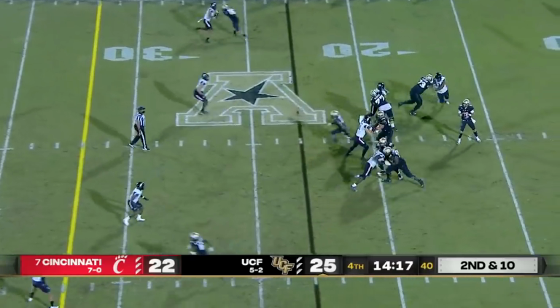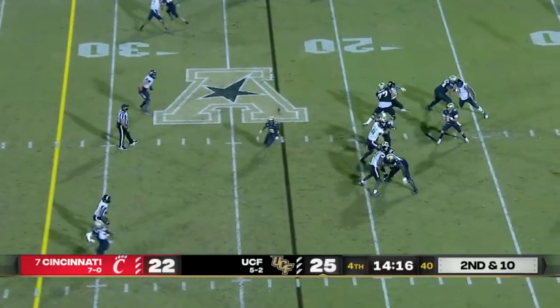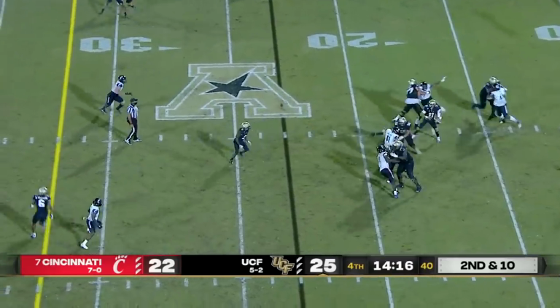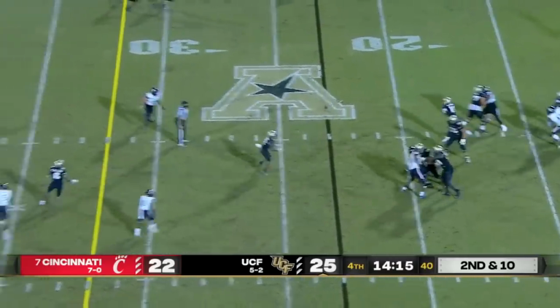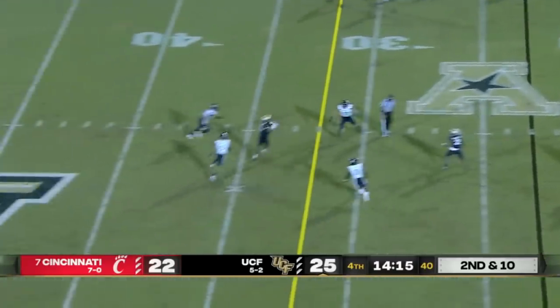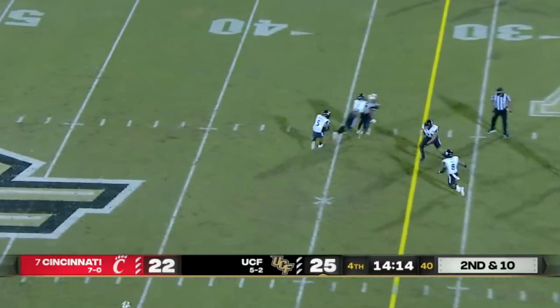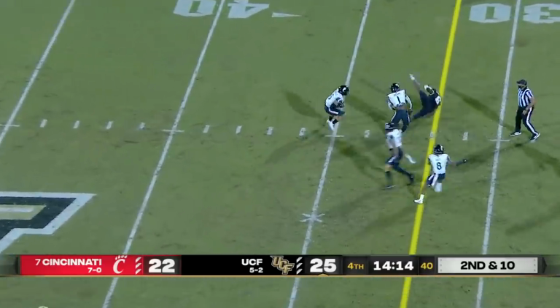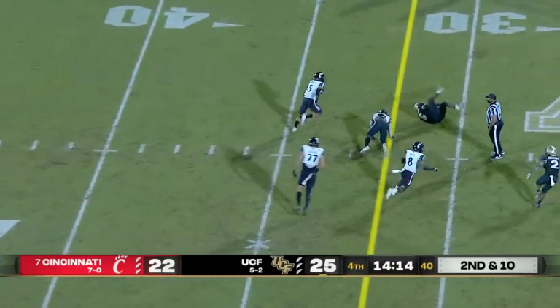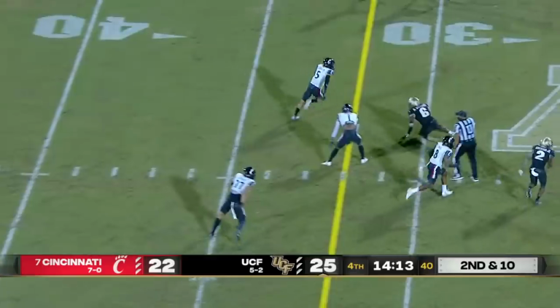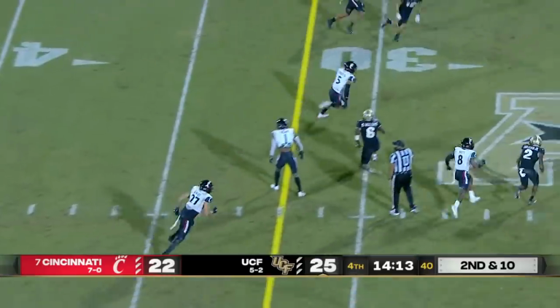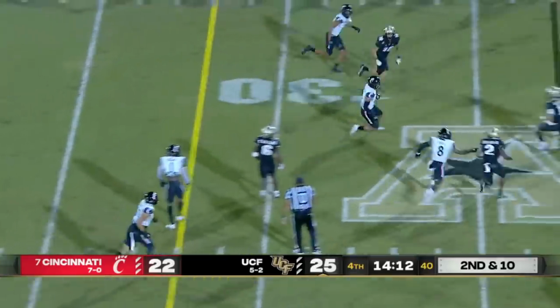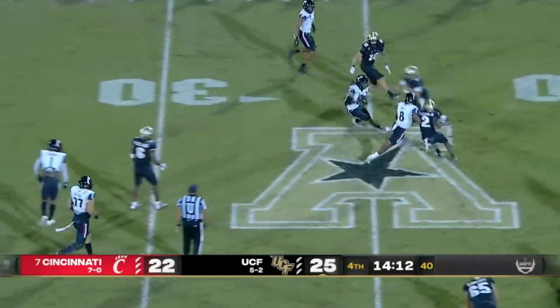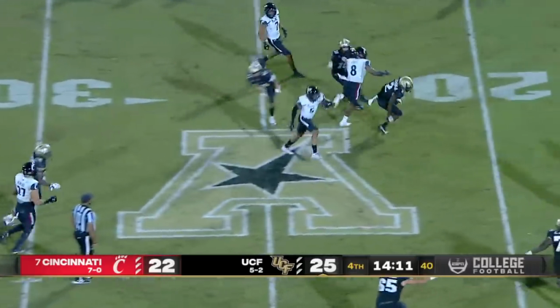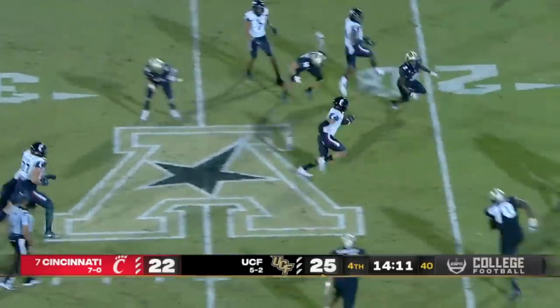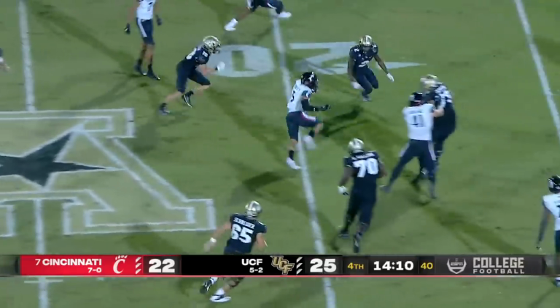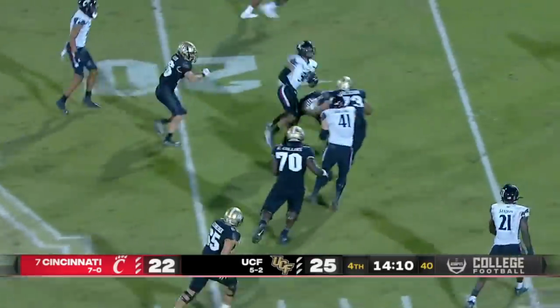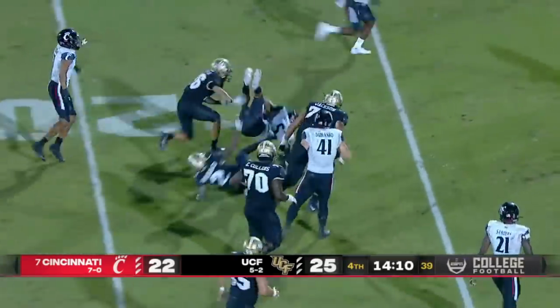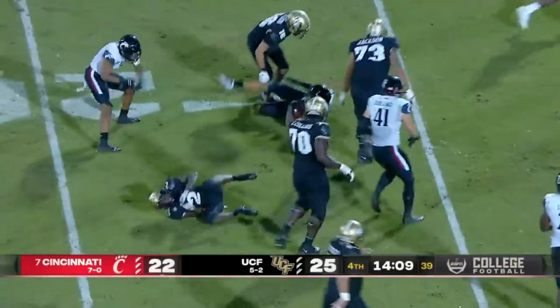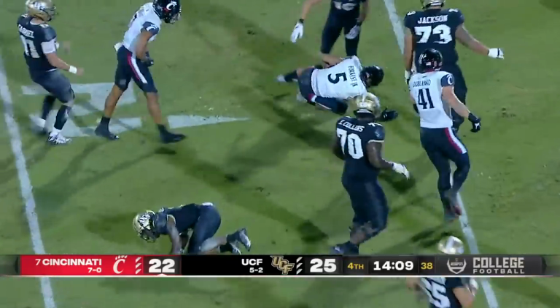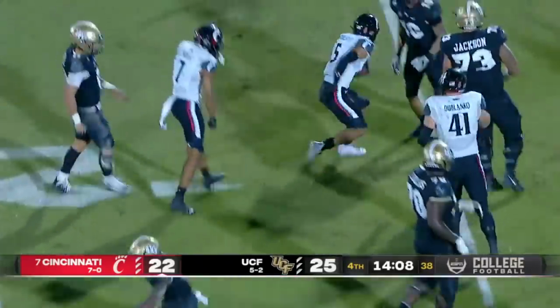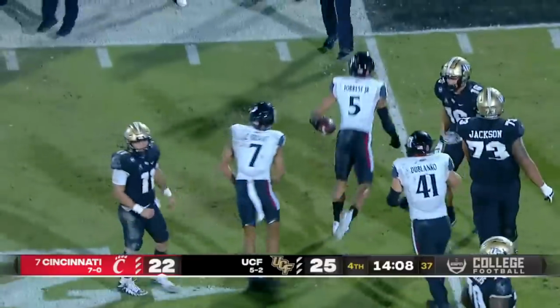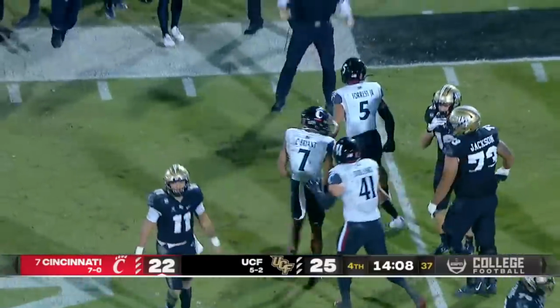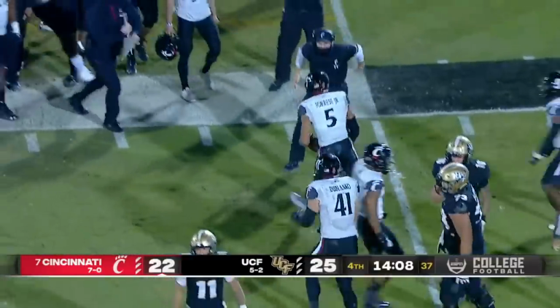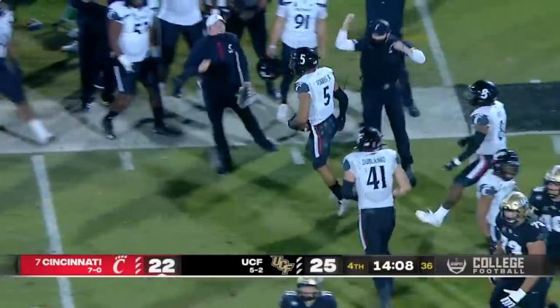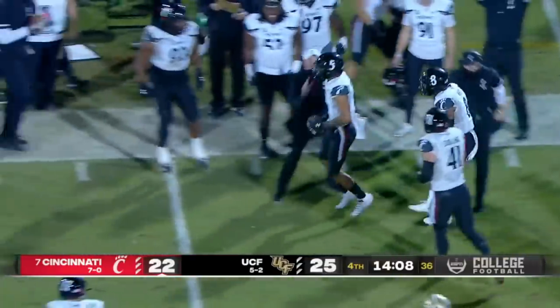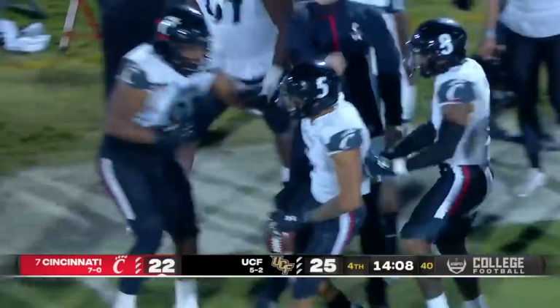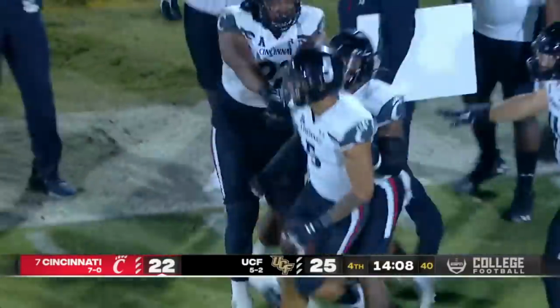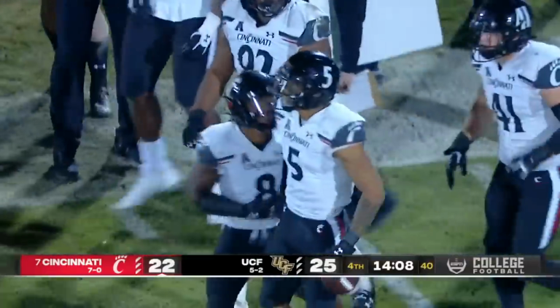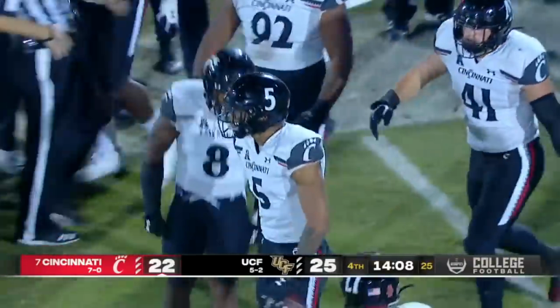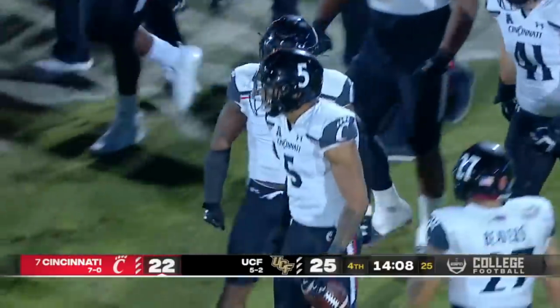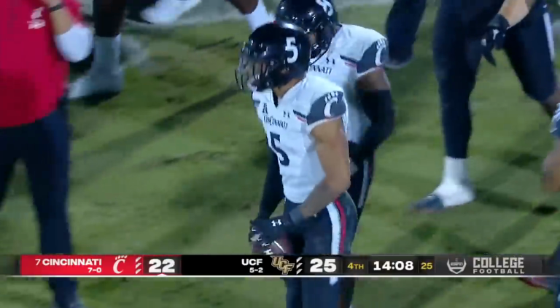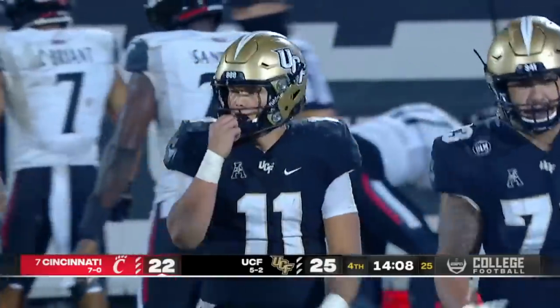On second and ten, Brooks into traffic — picked off, Forrest. Still on his feet, spins and brought down at the 17-yard line. That's his first interception for Dylan Gabriel.